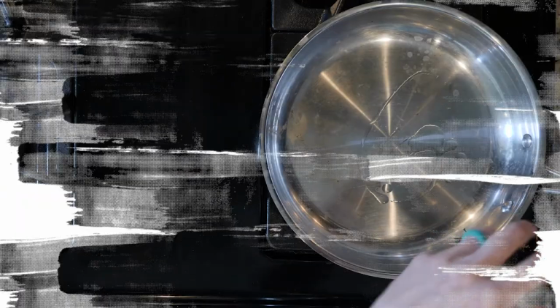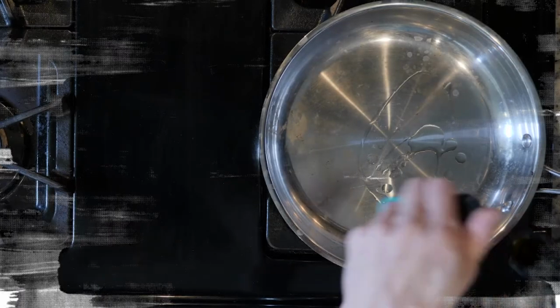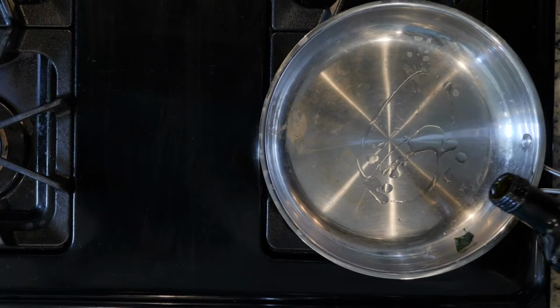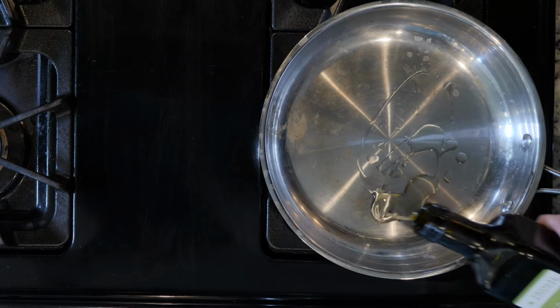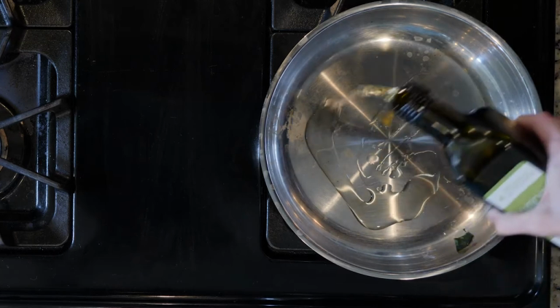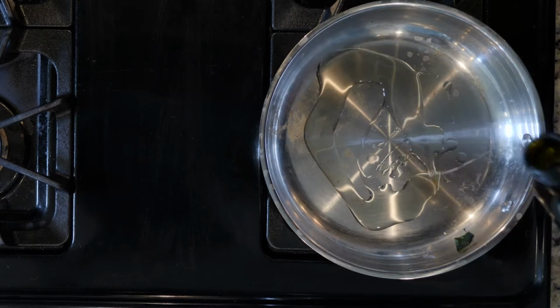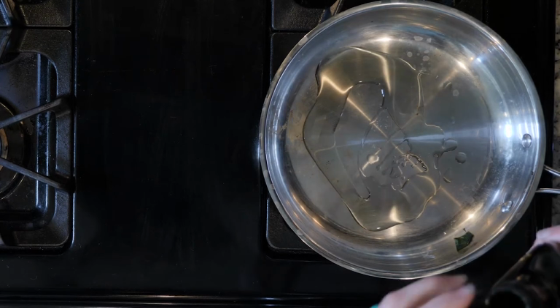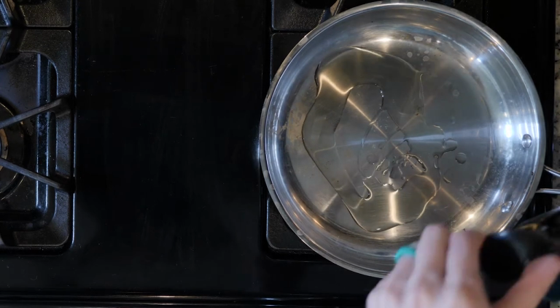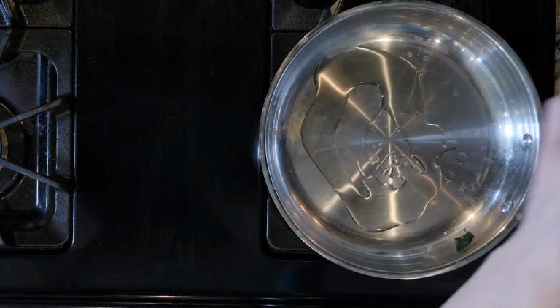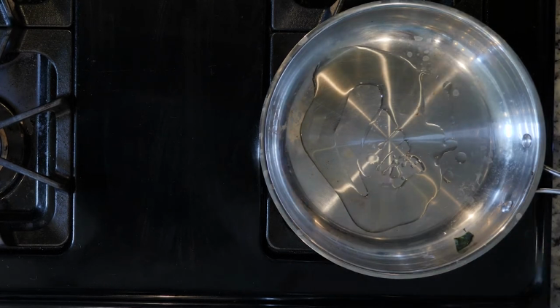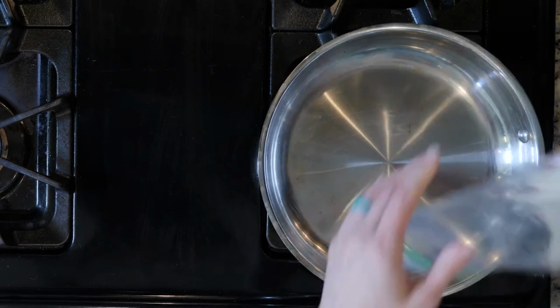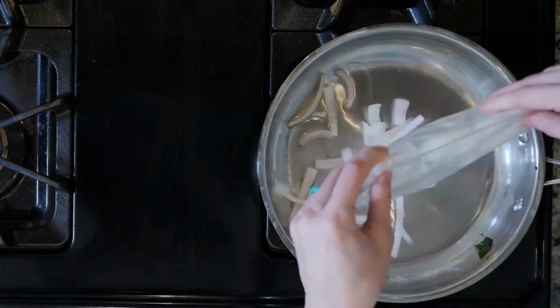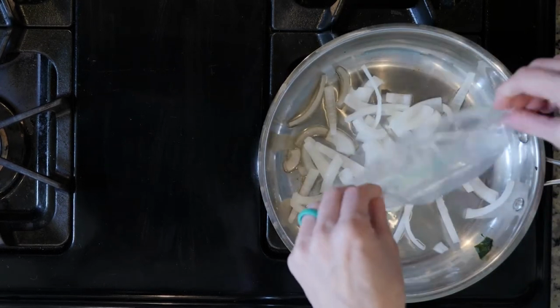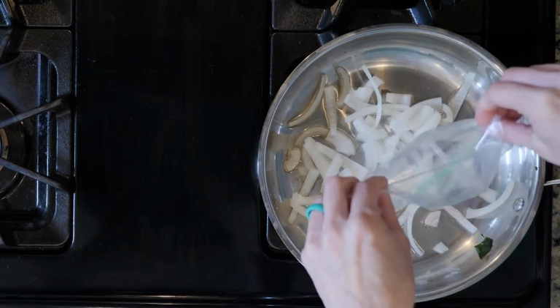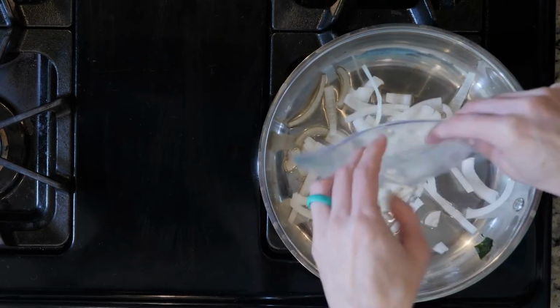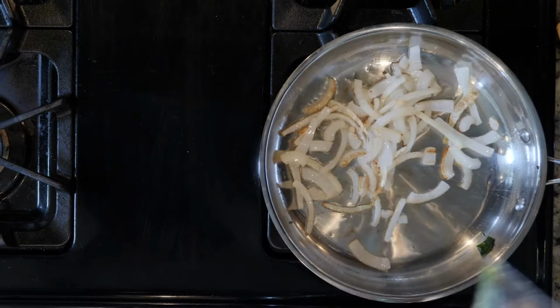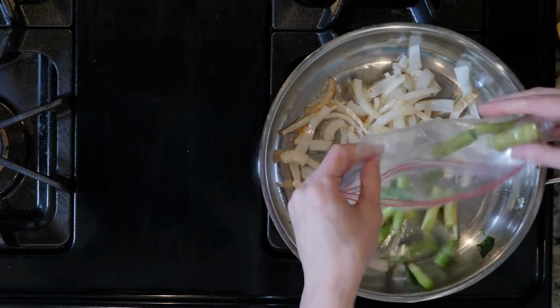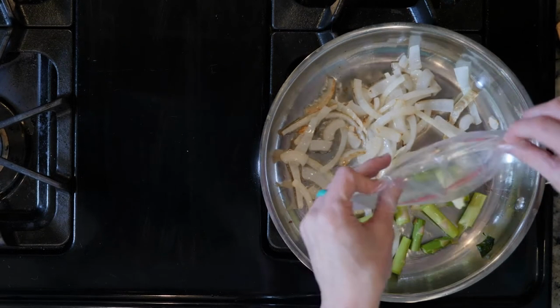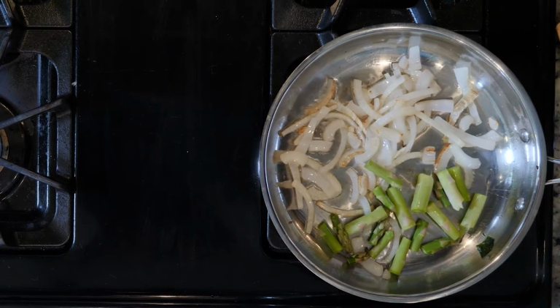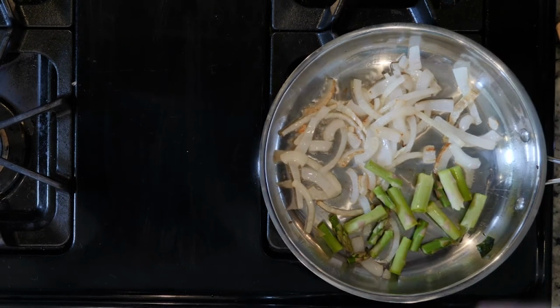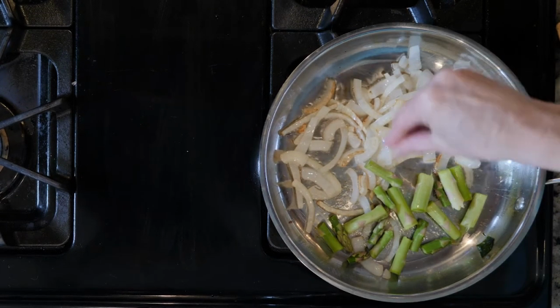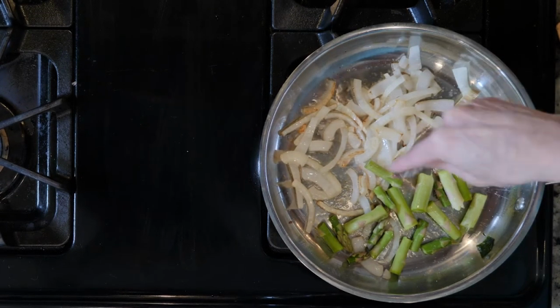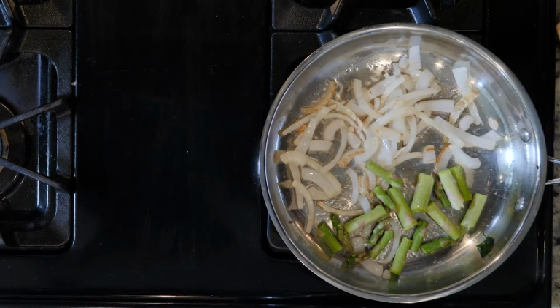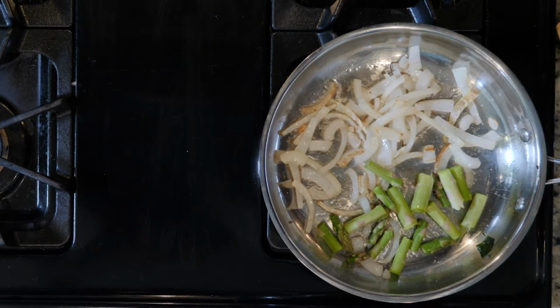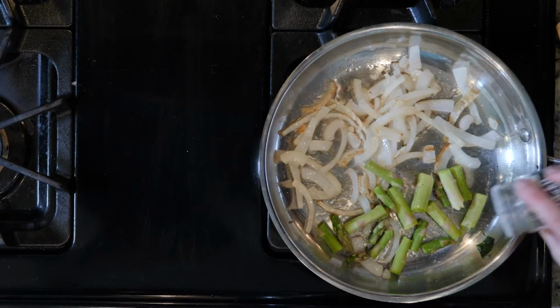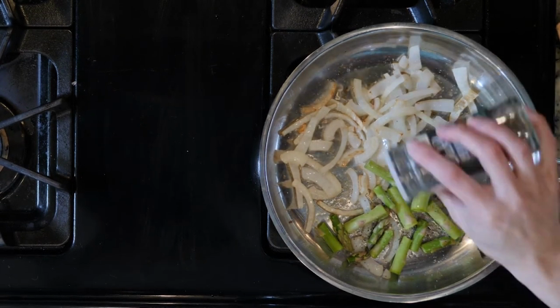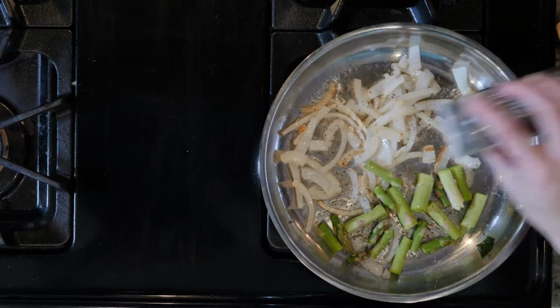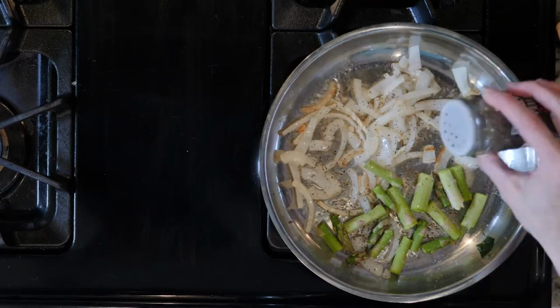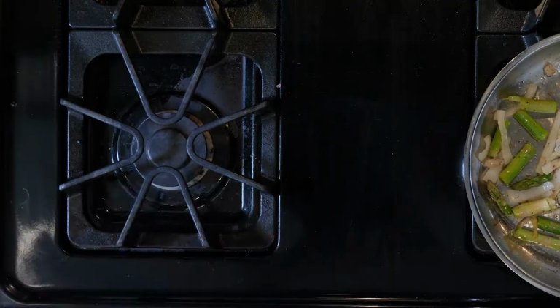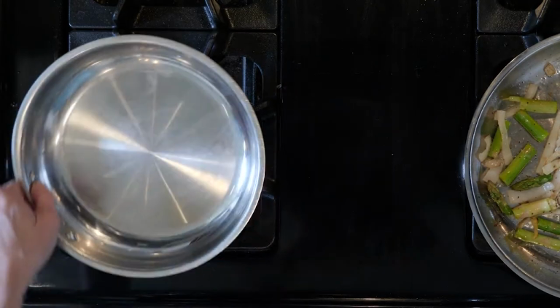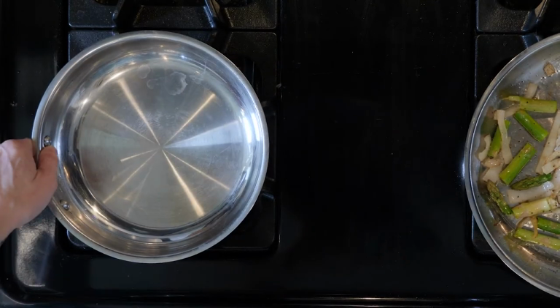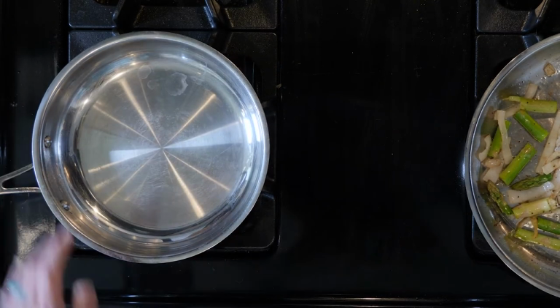Start by heating a little oil in a pan over a medium low flame. Add the onions and cook for five minutes. Next, add the asparagus with a pinch of salt and pepper and then cook the veggies for 10 minutes. You're going to adjust the heat as needed.